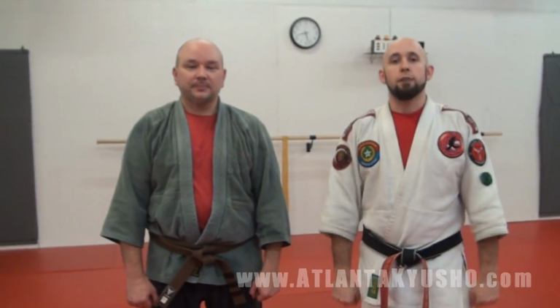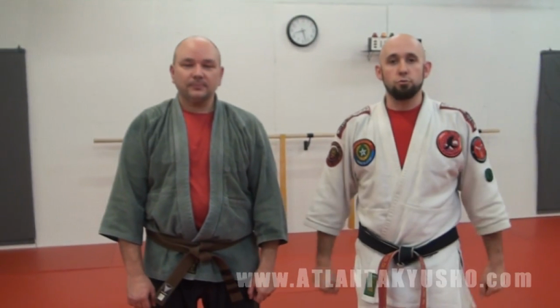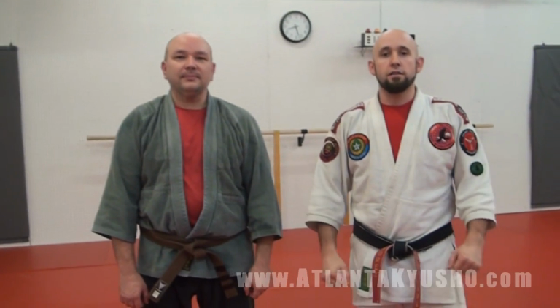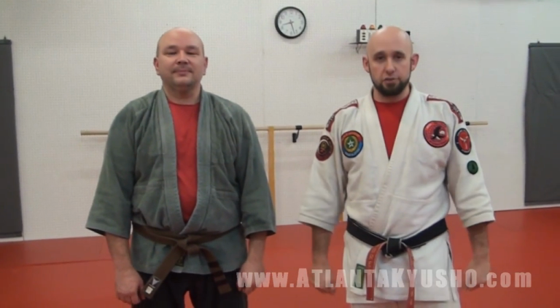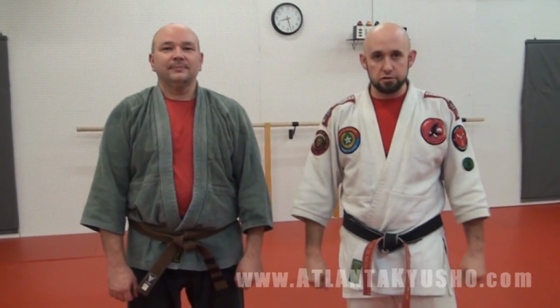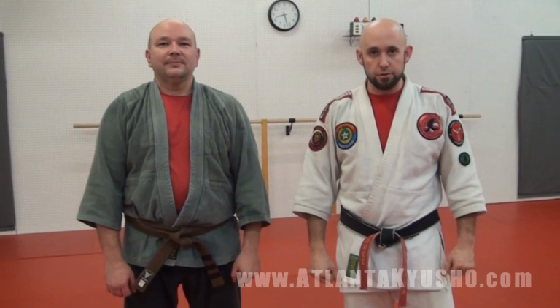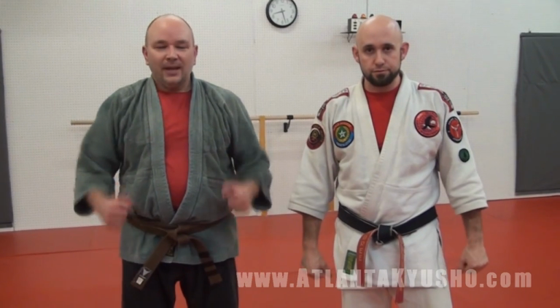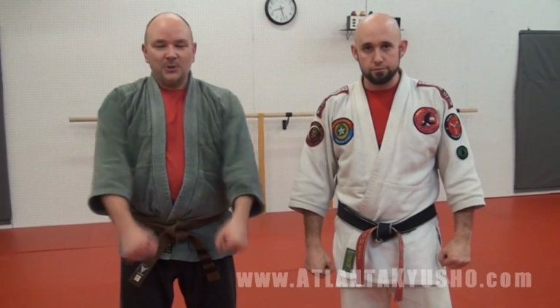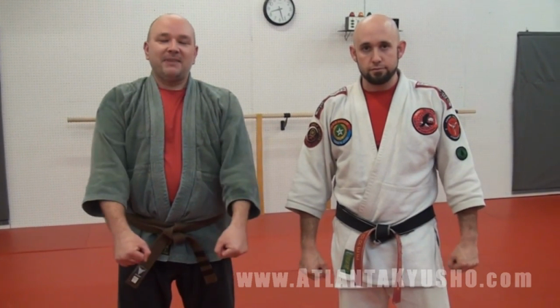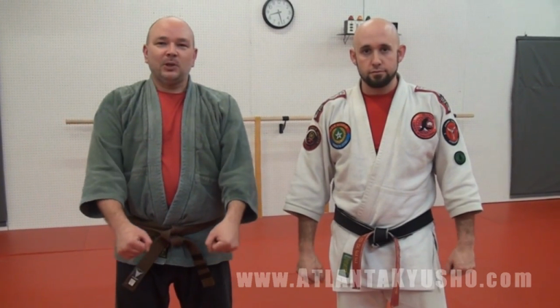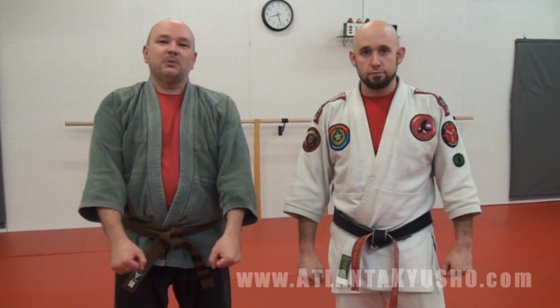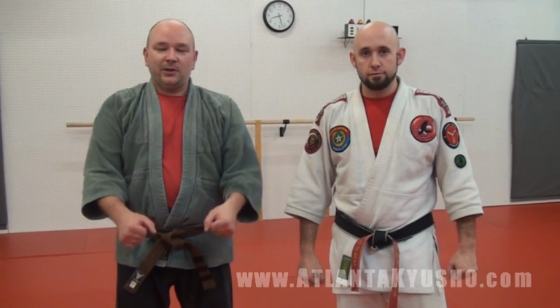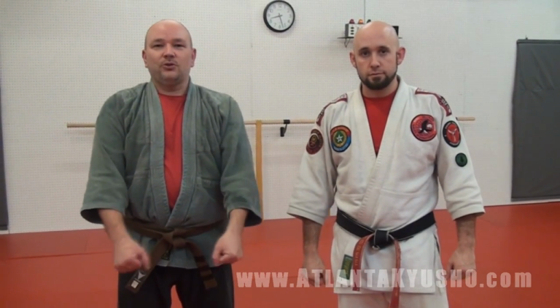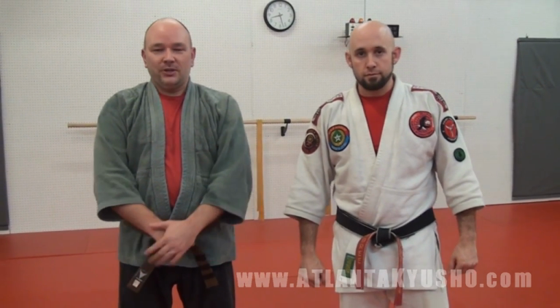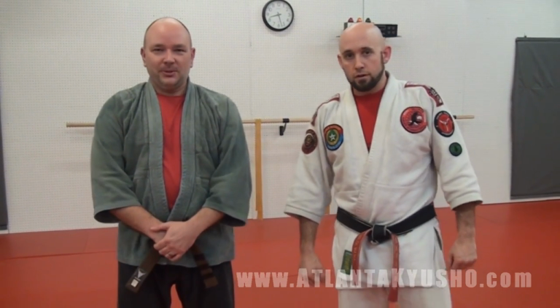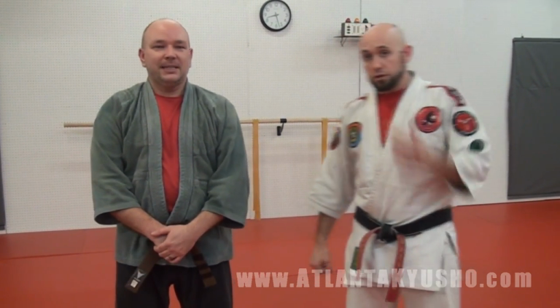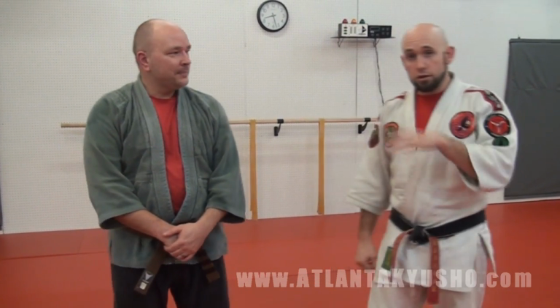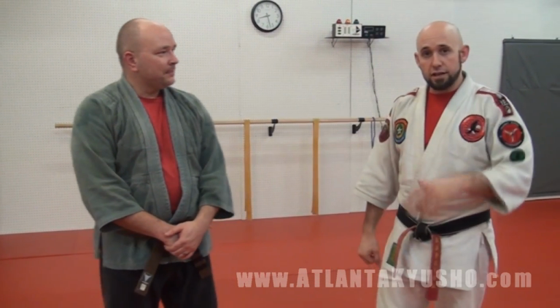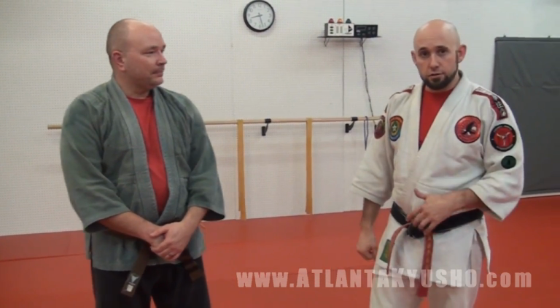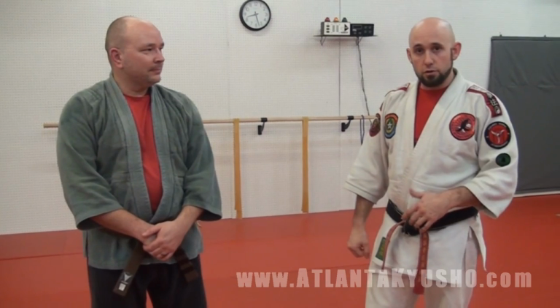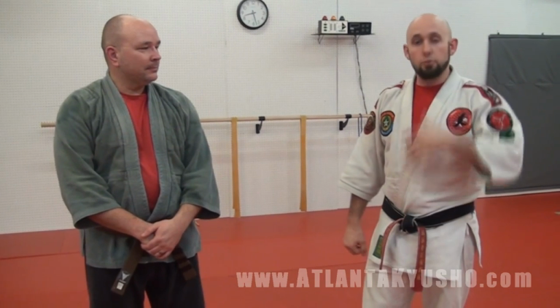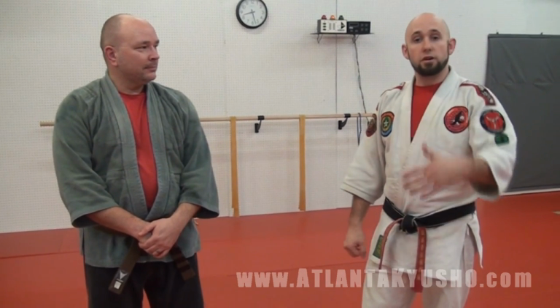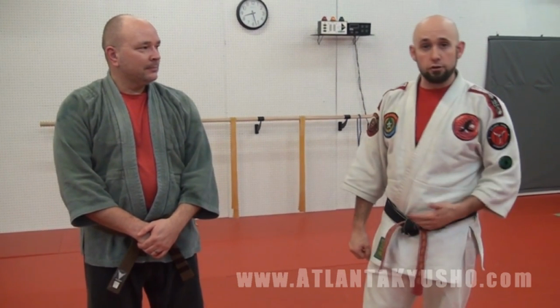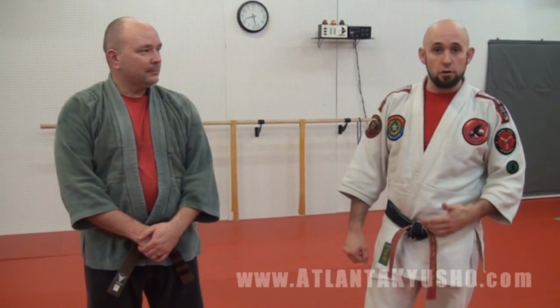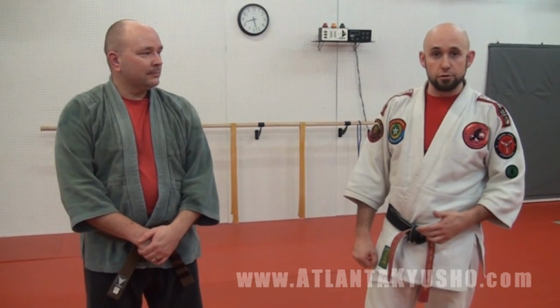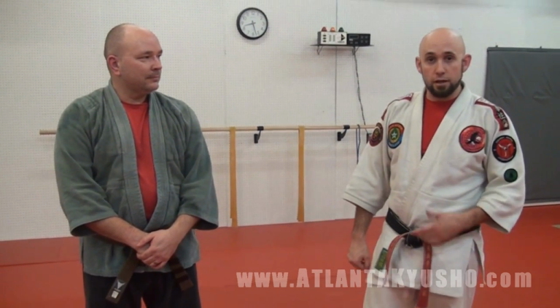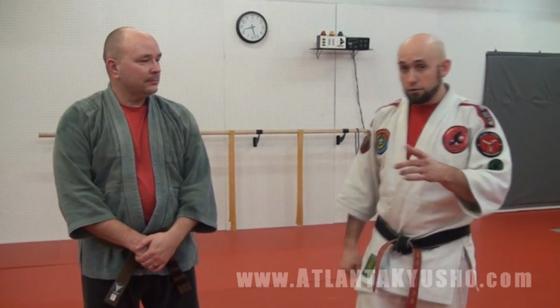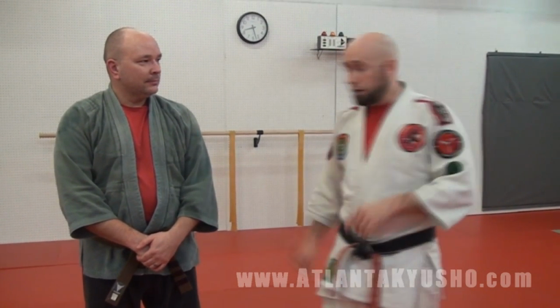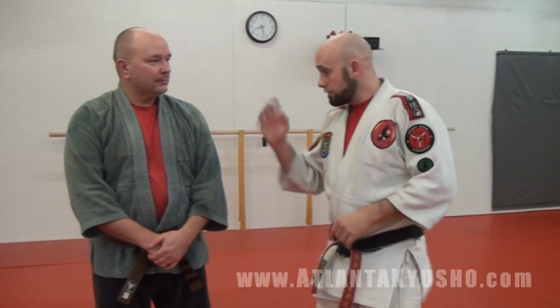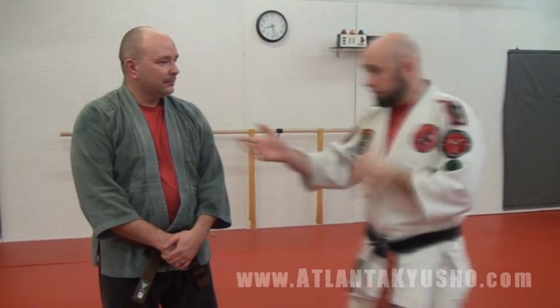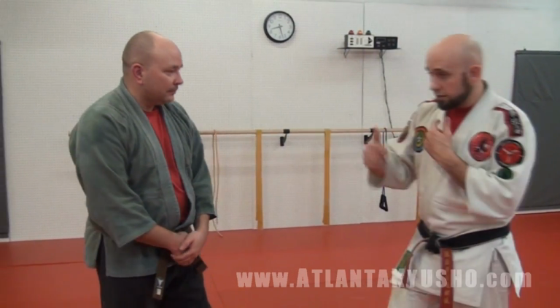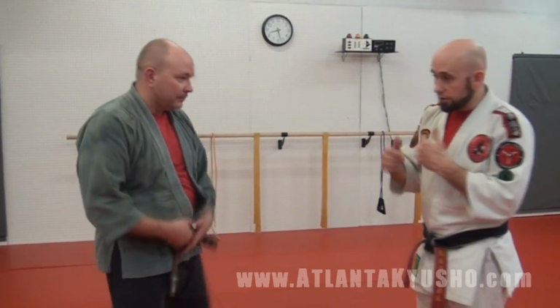I'm Josh Morey, Atlantic Q Show in Jiu Jitsu. What we're going to show you here is just an entry to a choke, and we're going to work the counter and follow-up to it. First, Dean here is going to give me a punch.